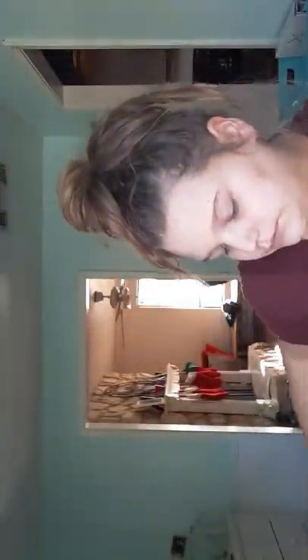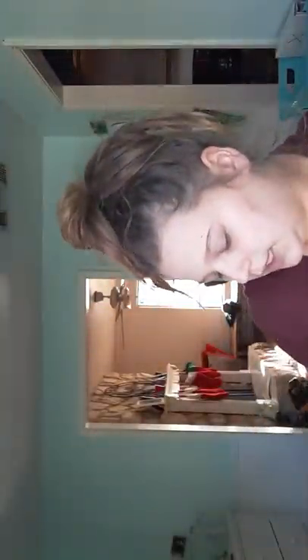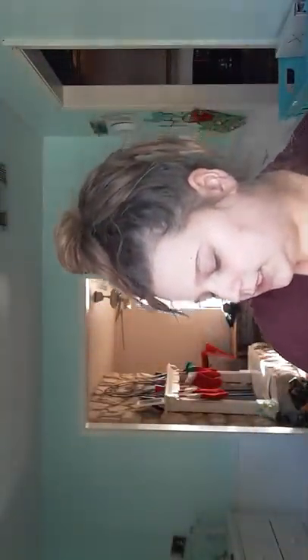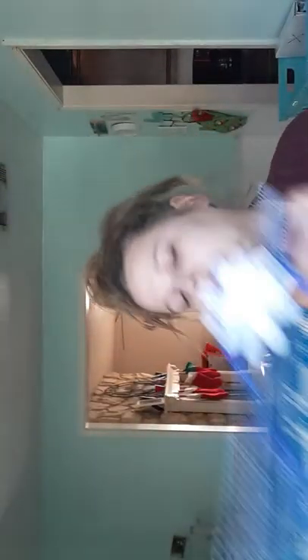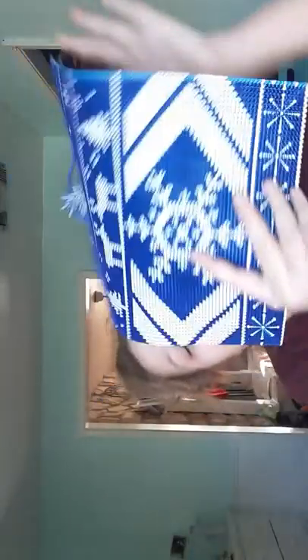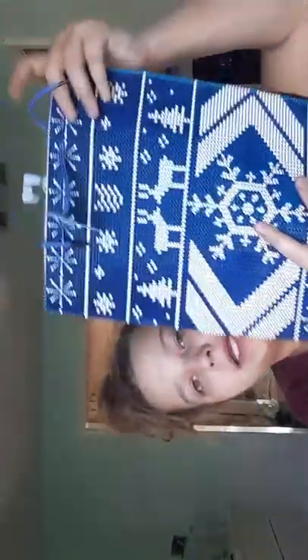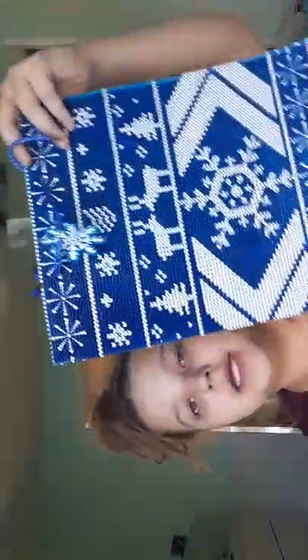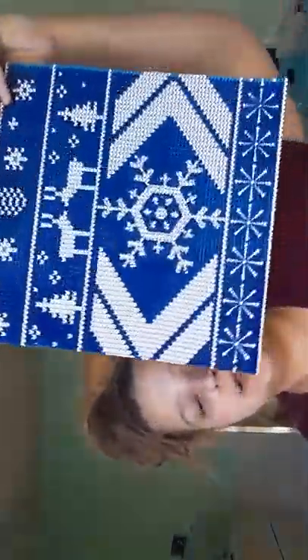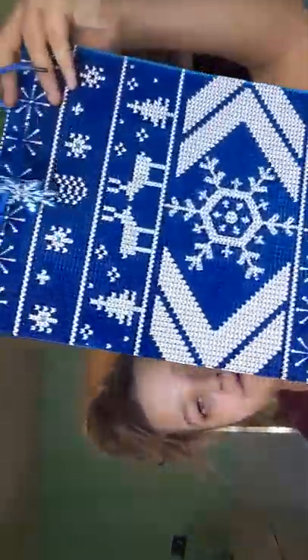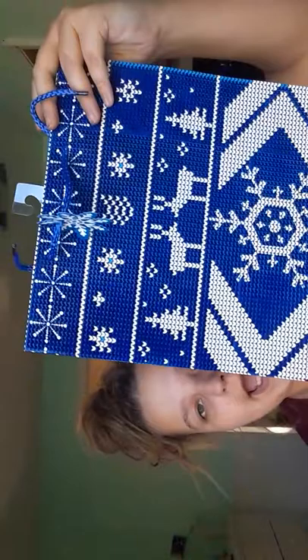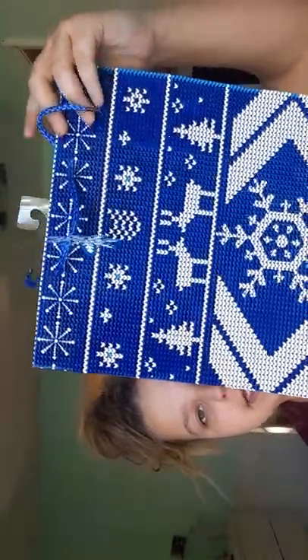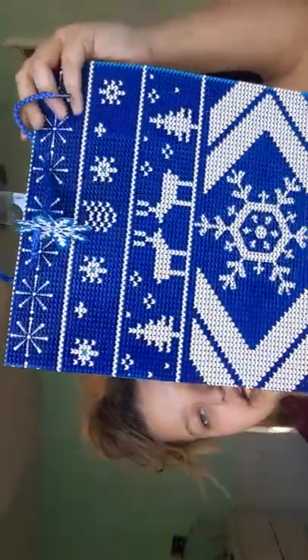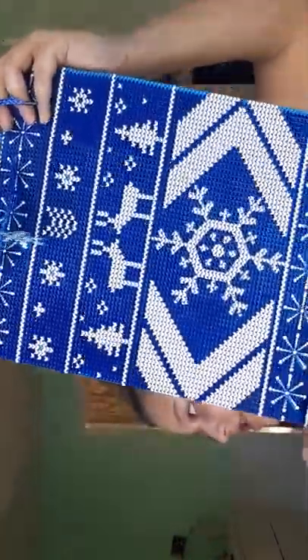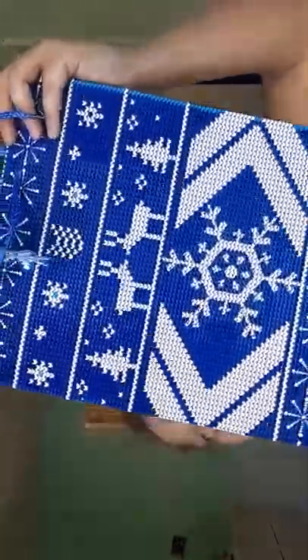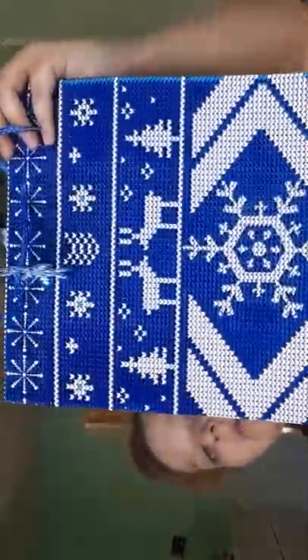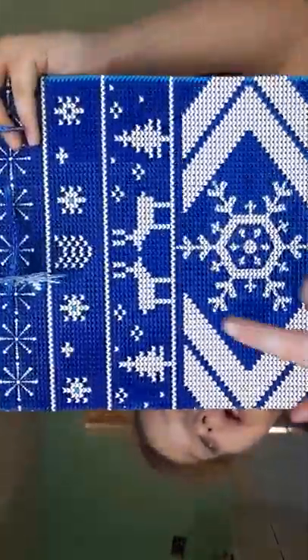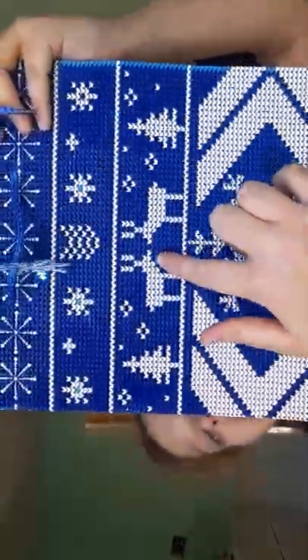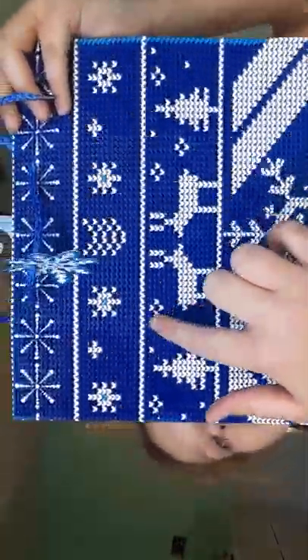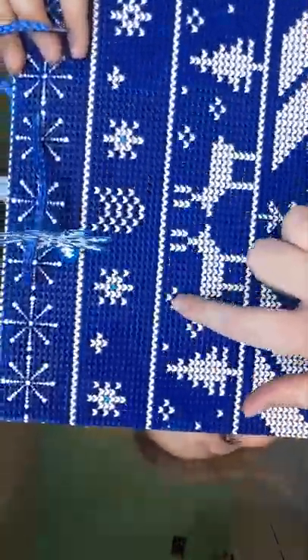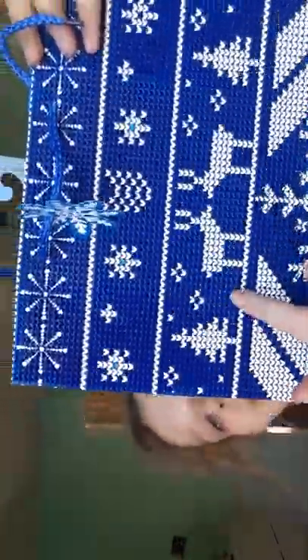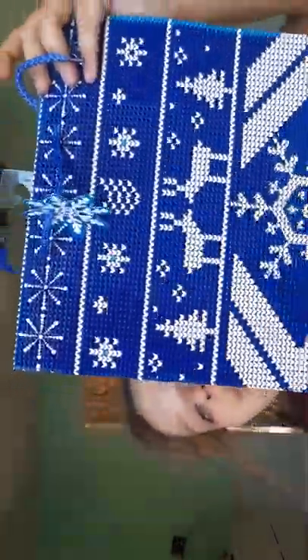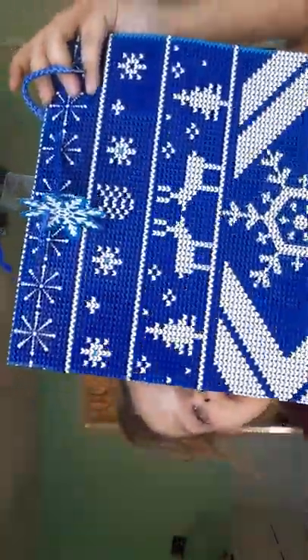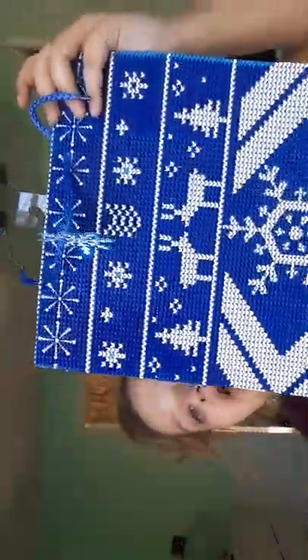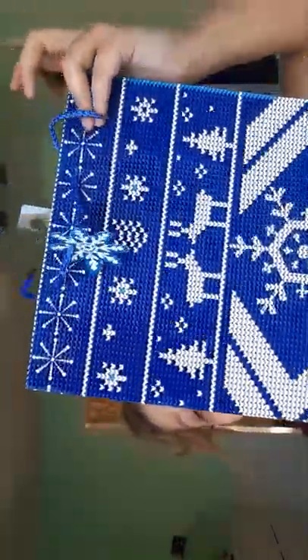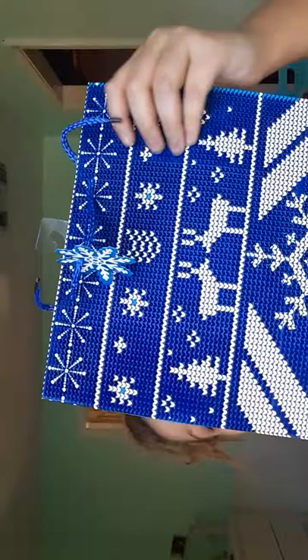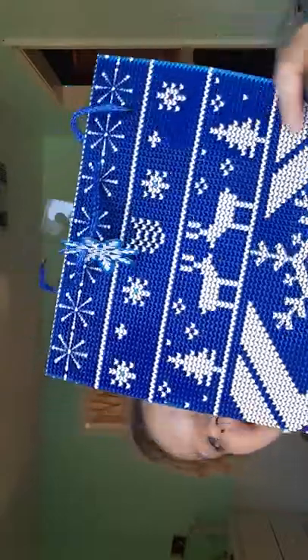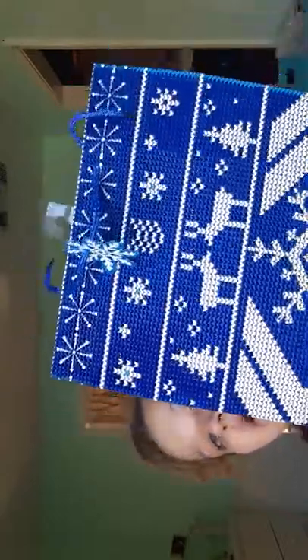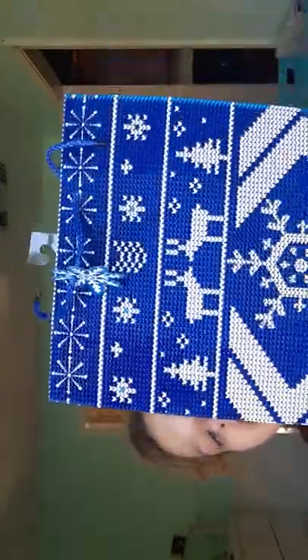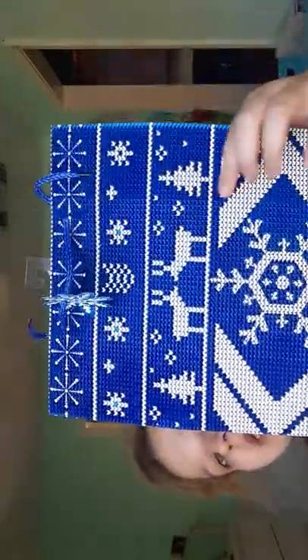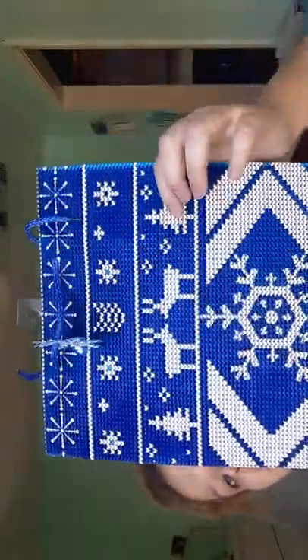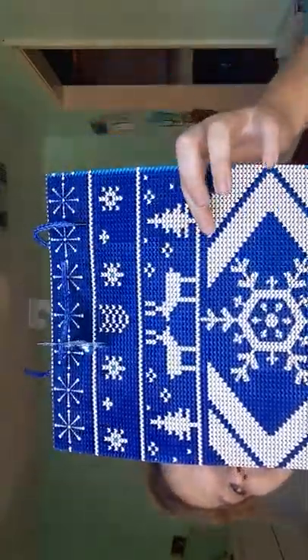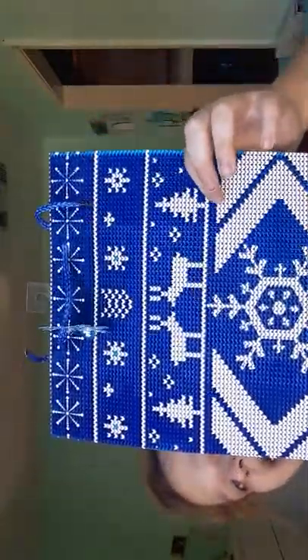And then the blue one — I got this one for my aunt, which is his mom. It's blue; all the blue is felt, and then the white is not.